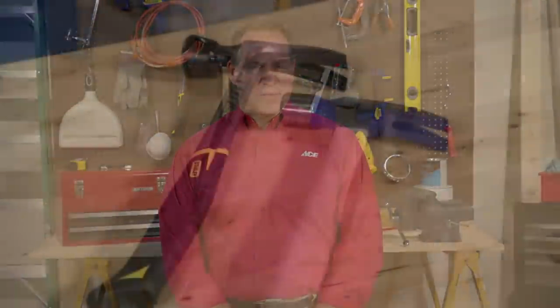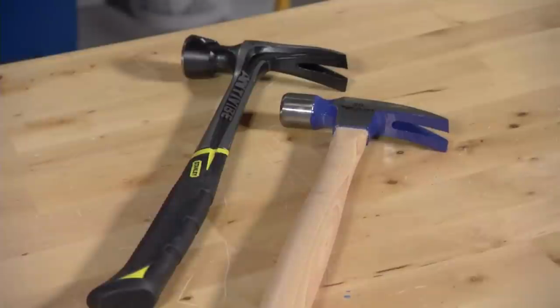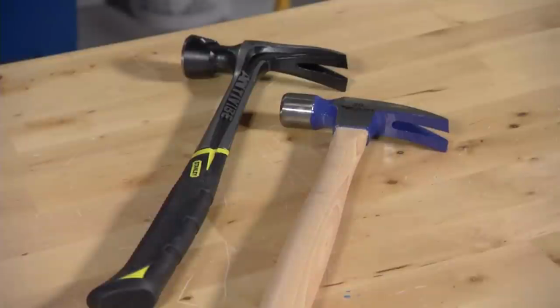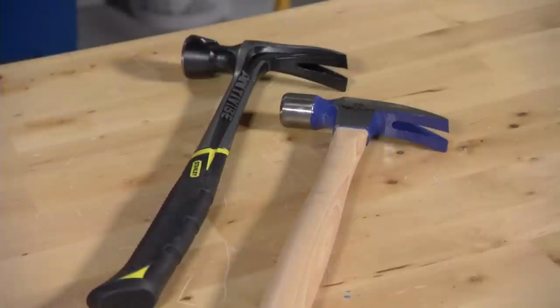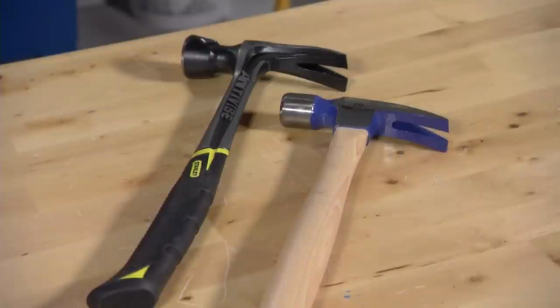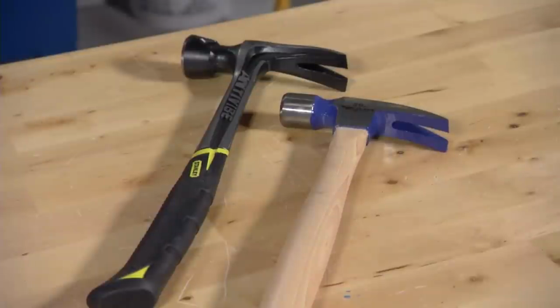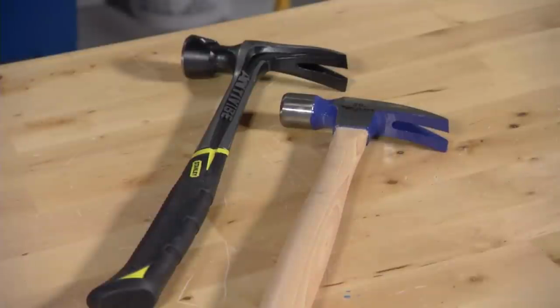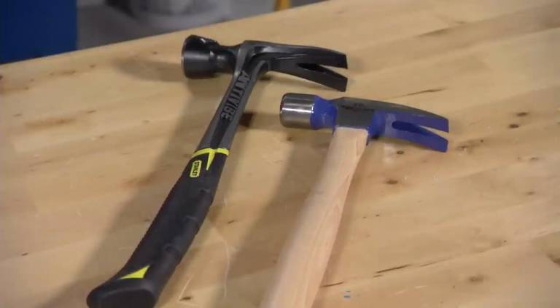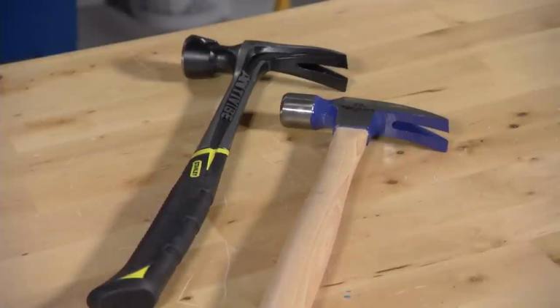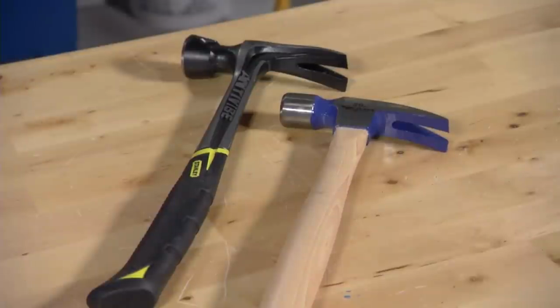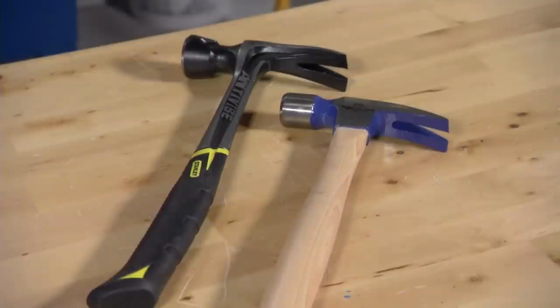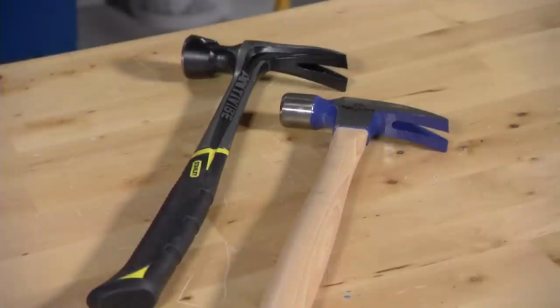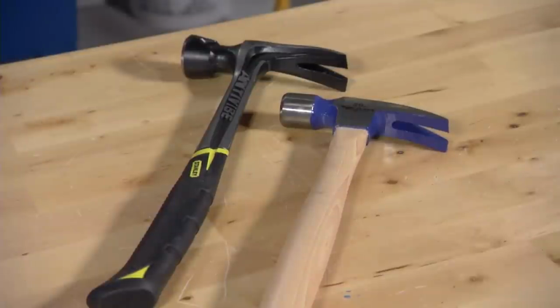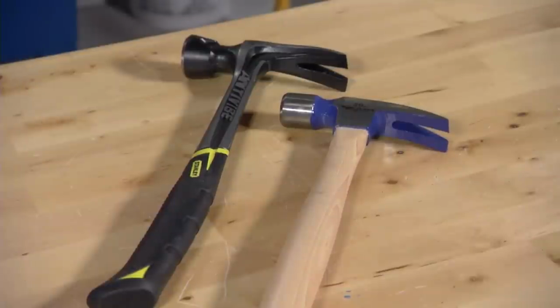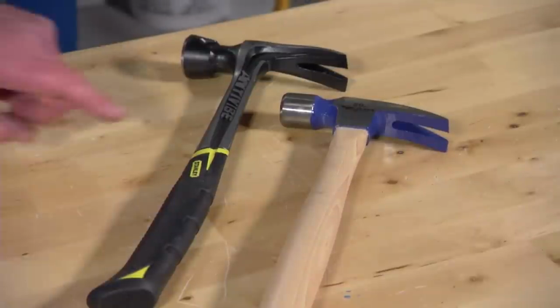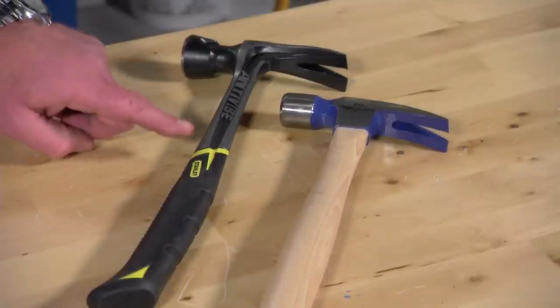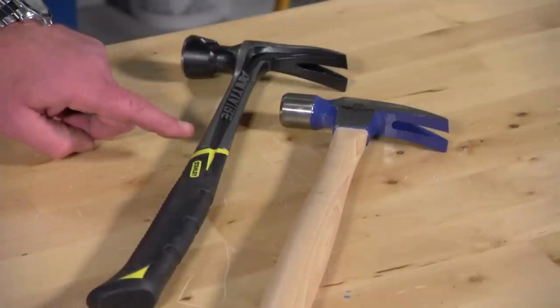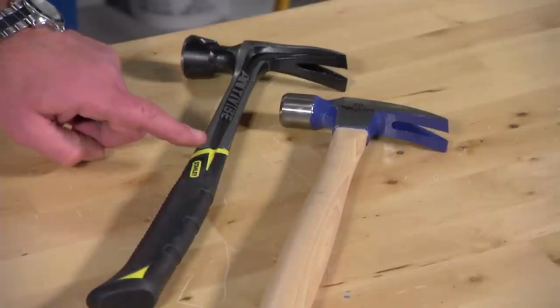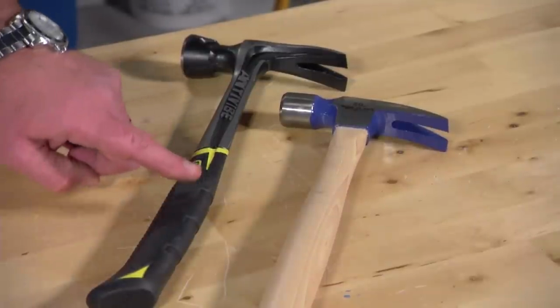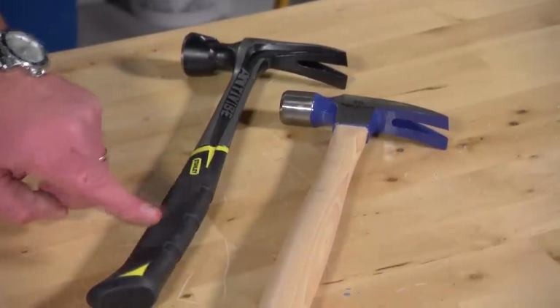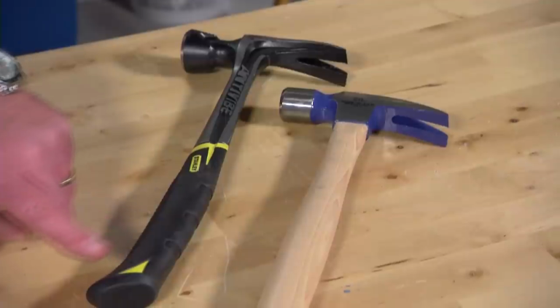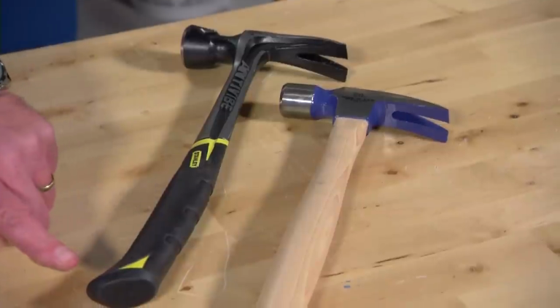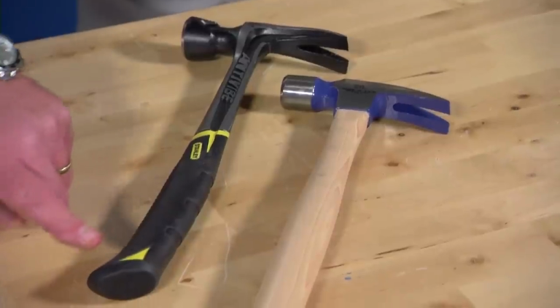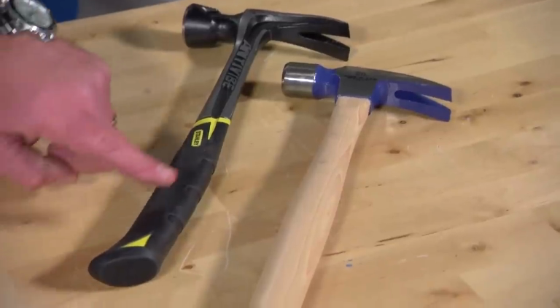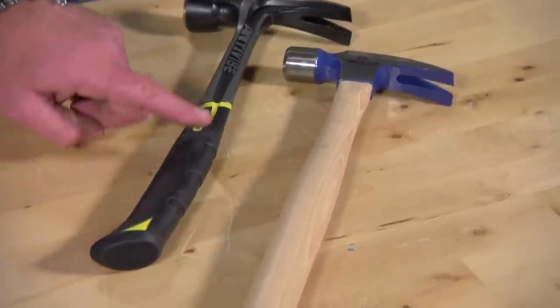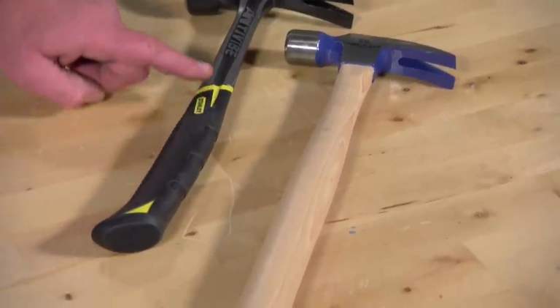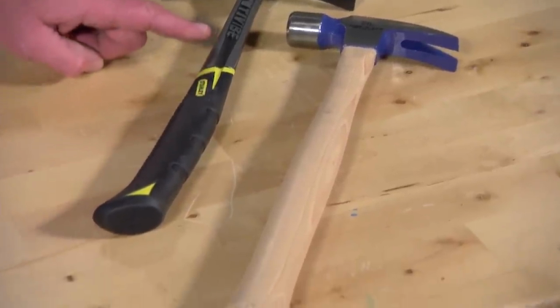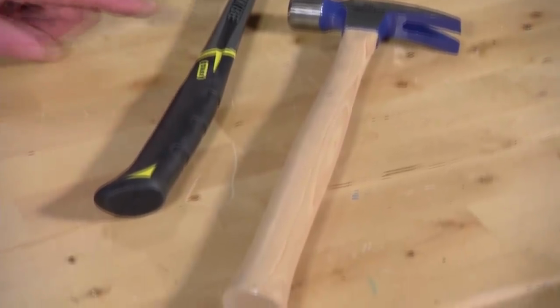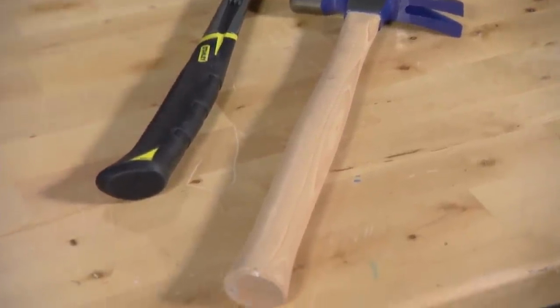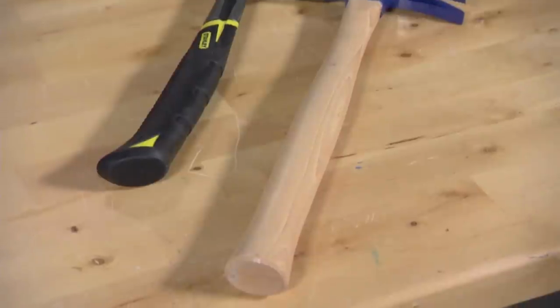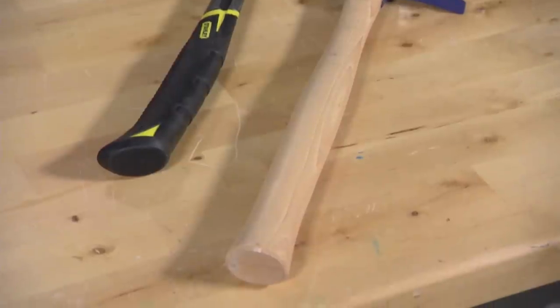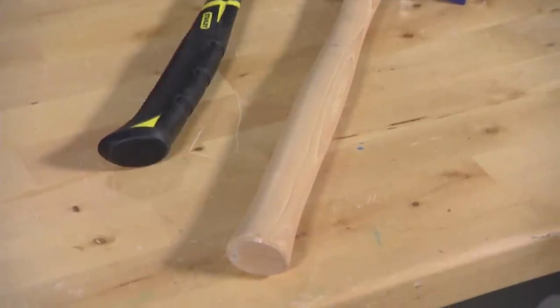Pulling nails is a common task when you're framing out a wall, so you'll usually see a longer handle that's shaped and attached more like a hatchet handle, giving you extra leverage.